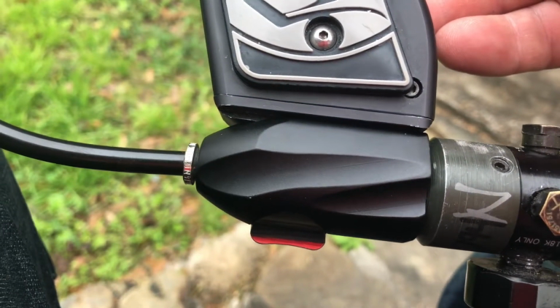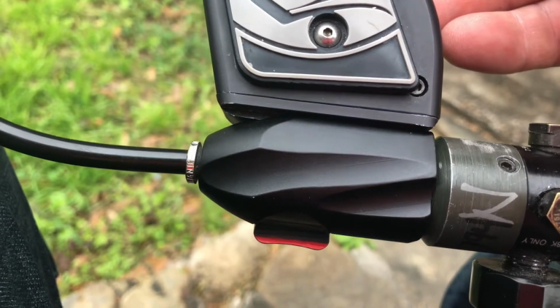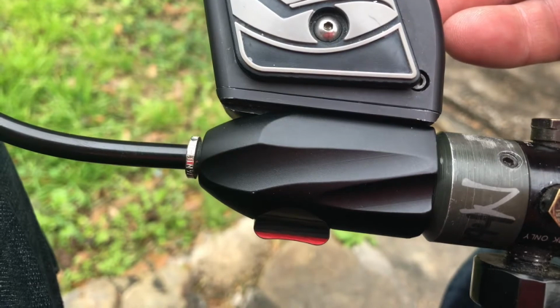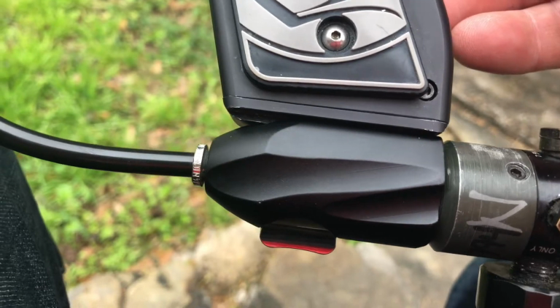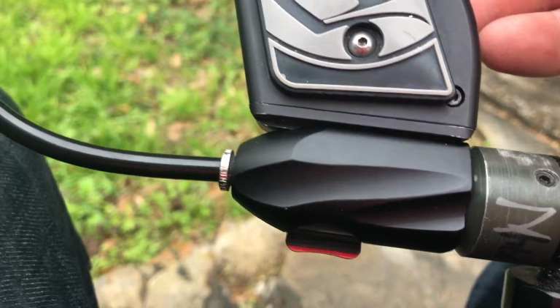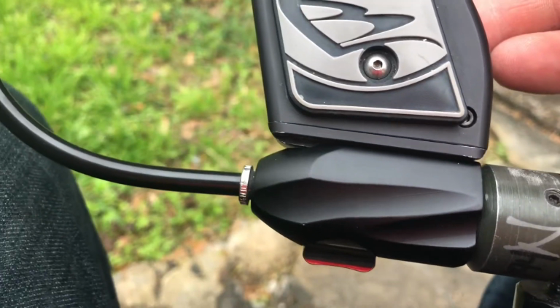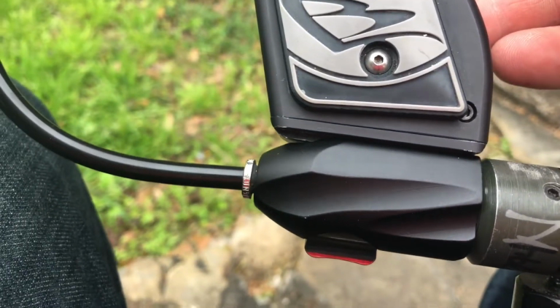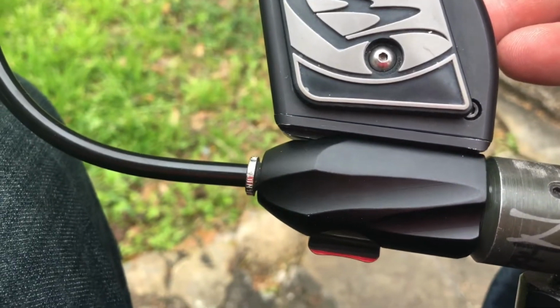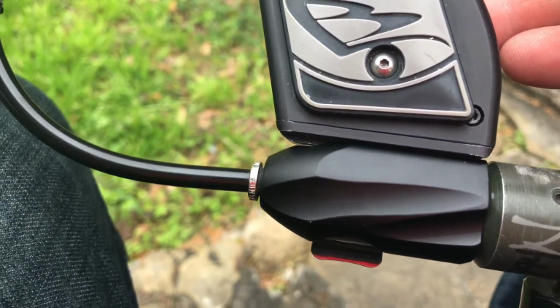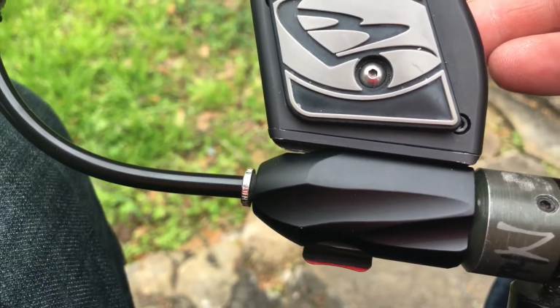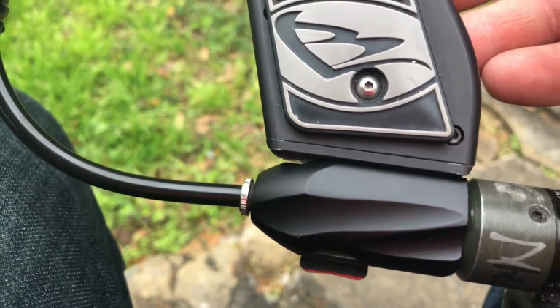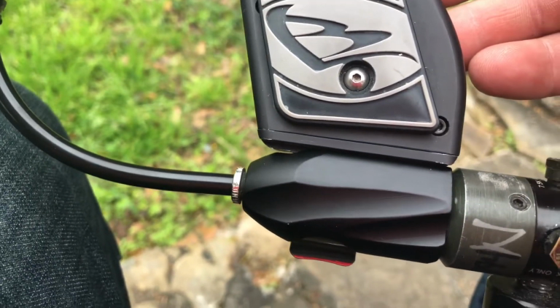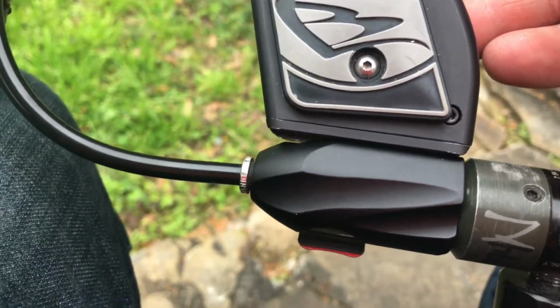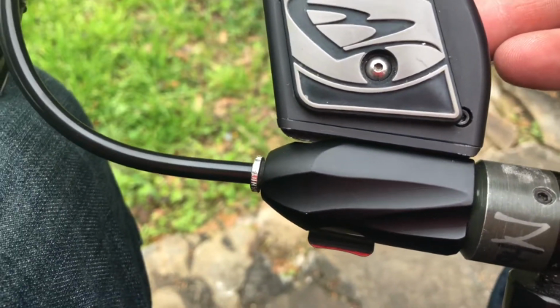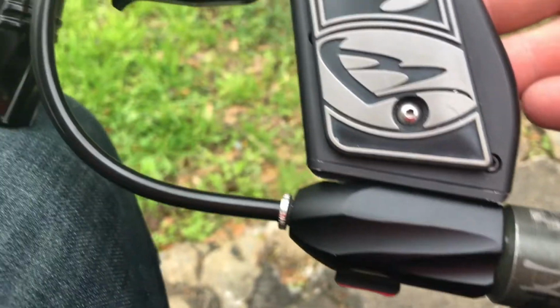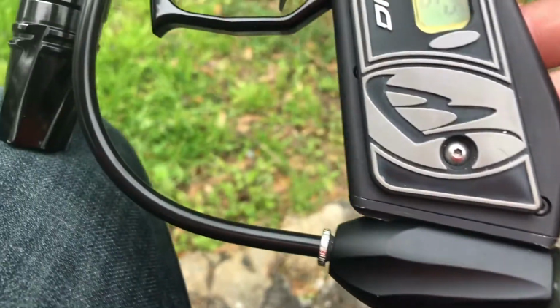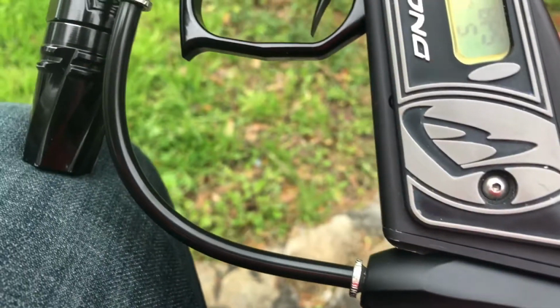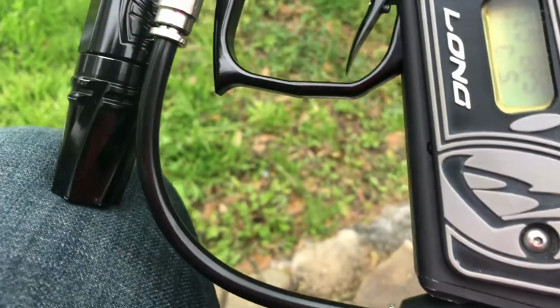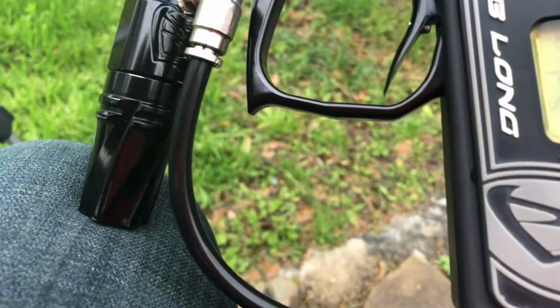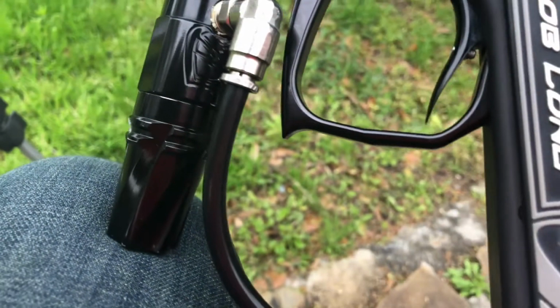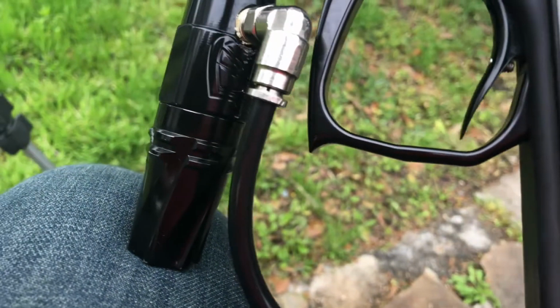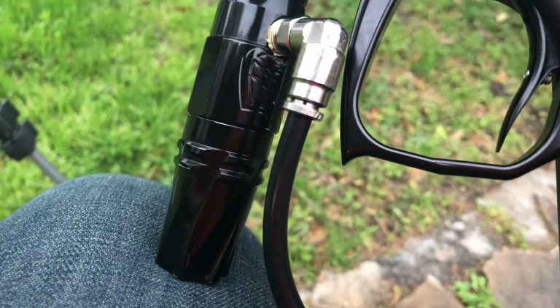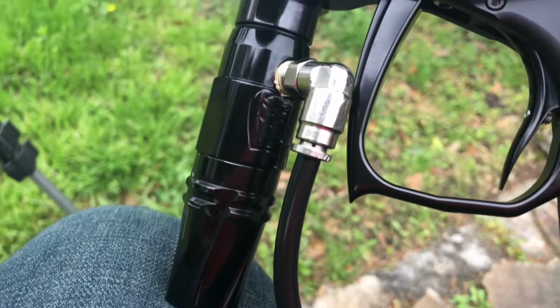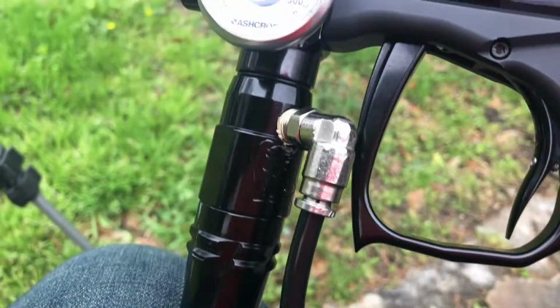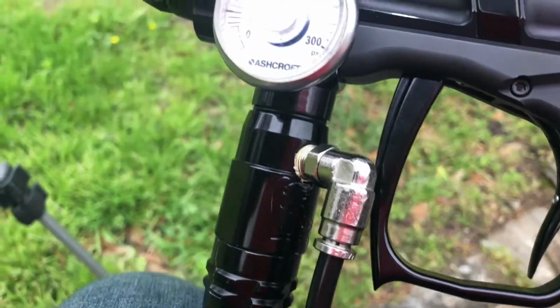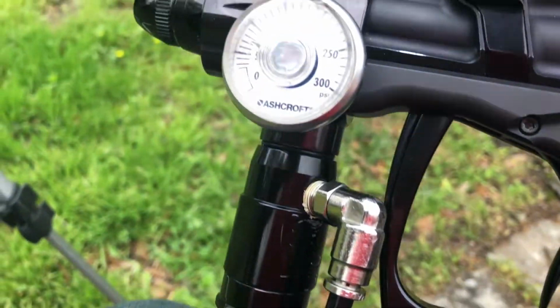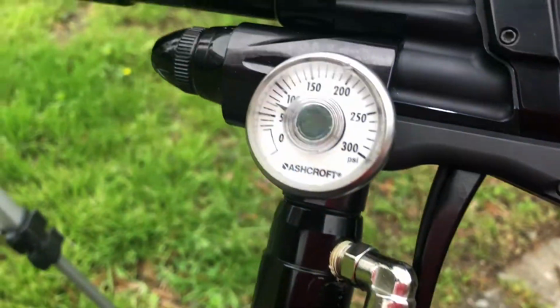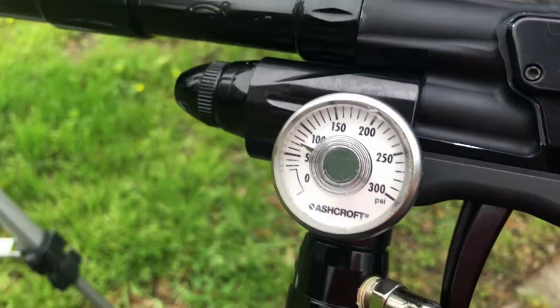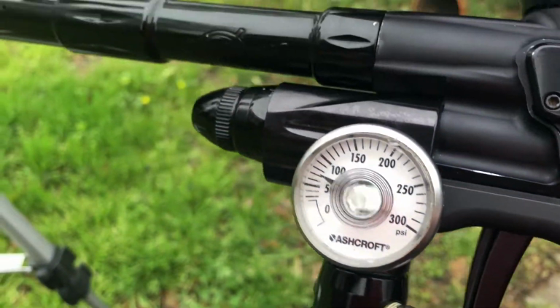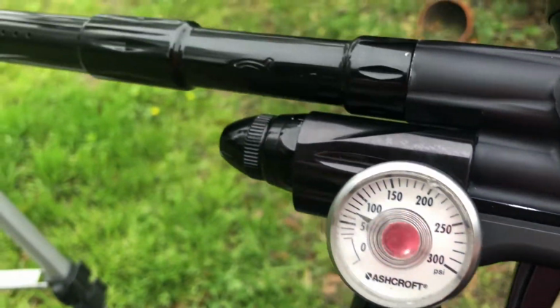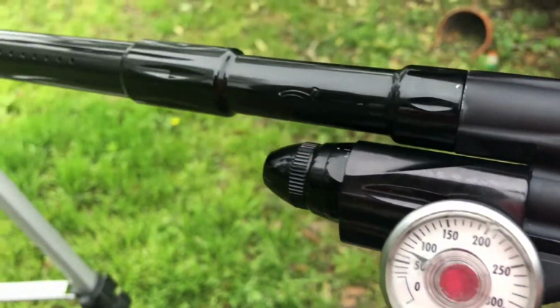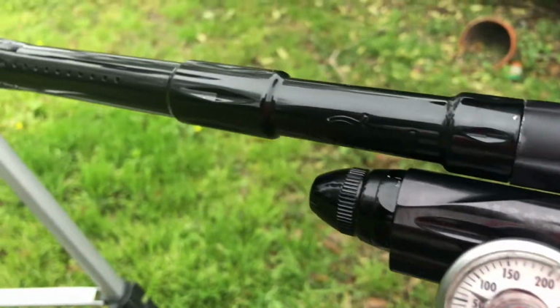It's only been on one other gun — this is the second gun it's been on. I think it's been used twice, so pretty much brand new. You can see the rest of it is all pretty much in good shape.